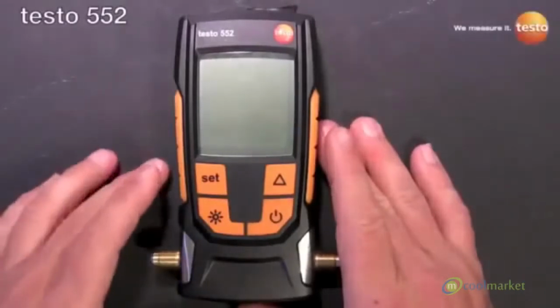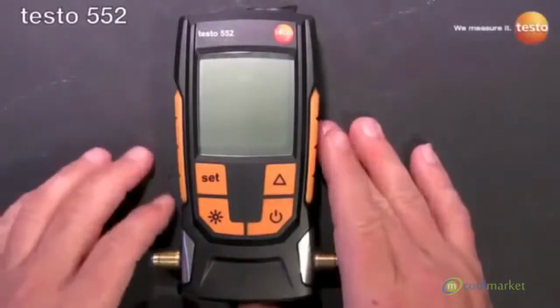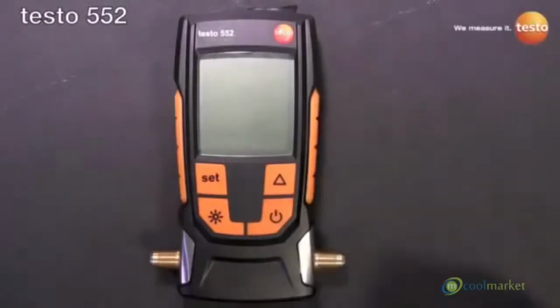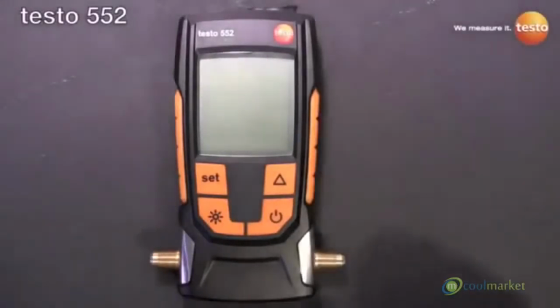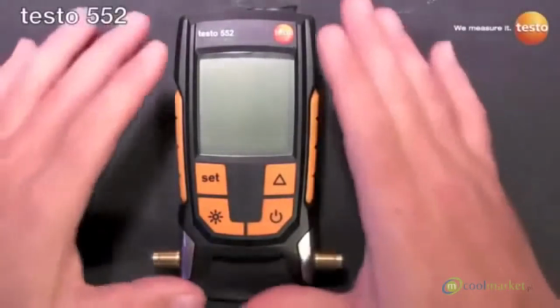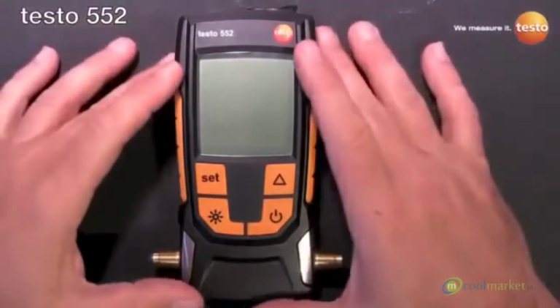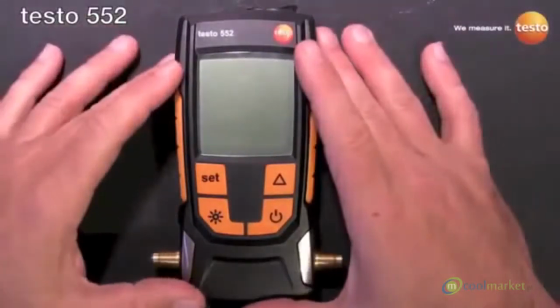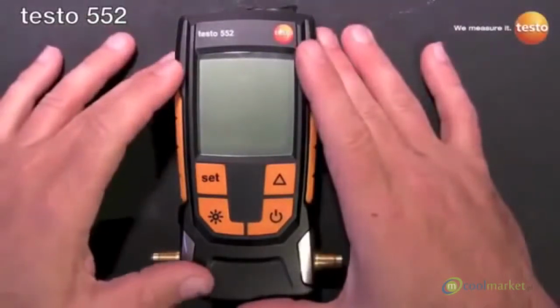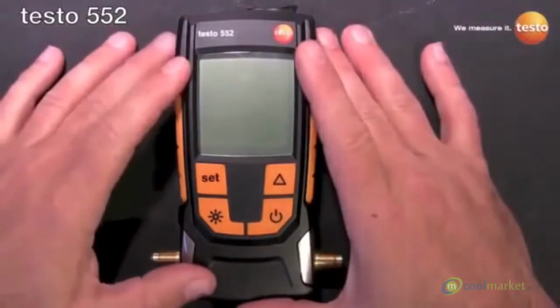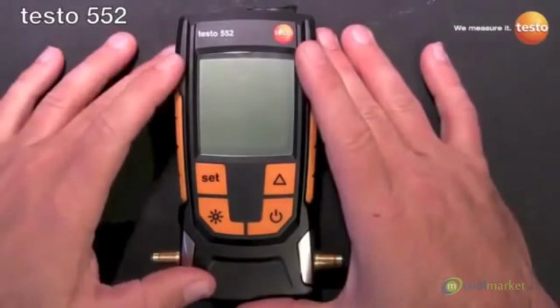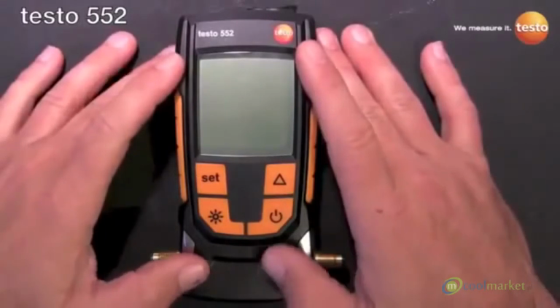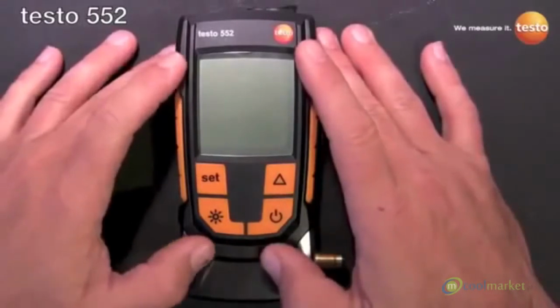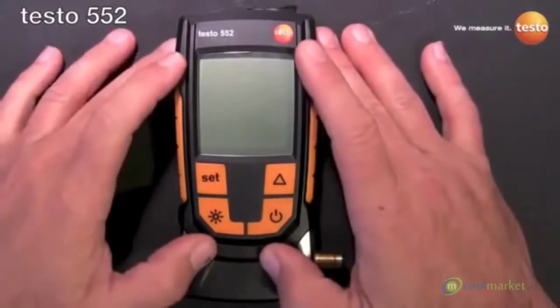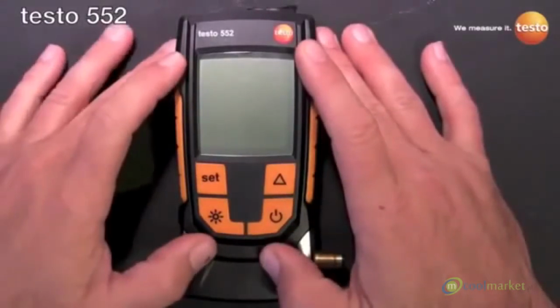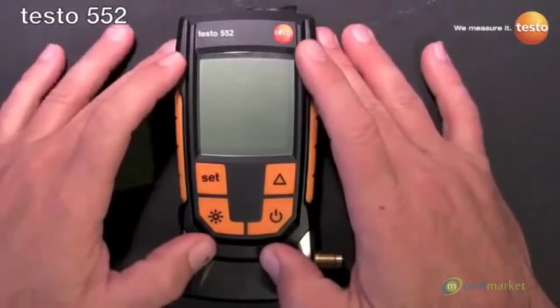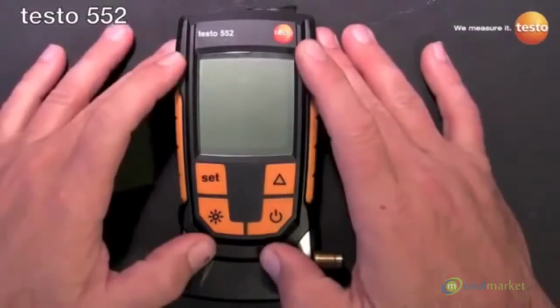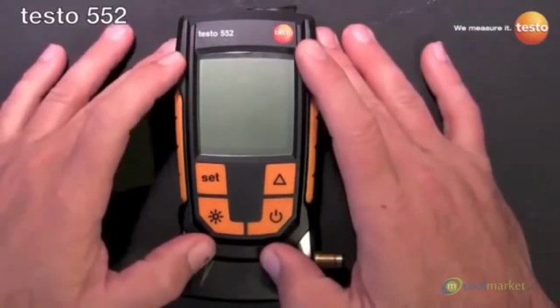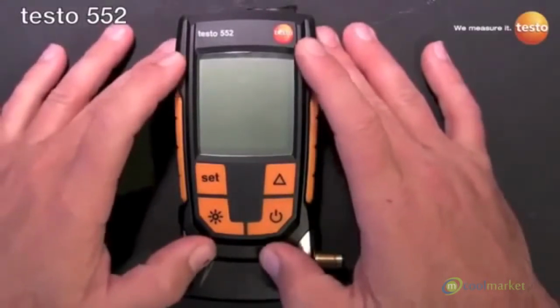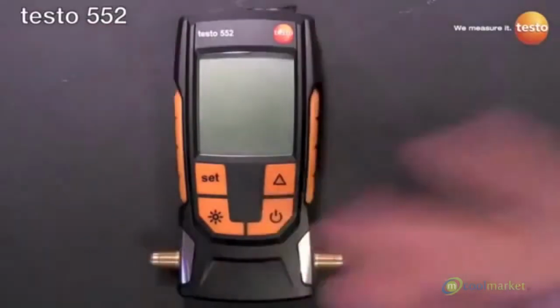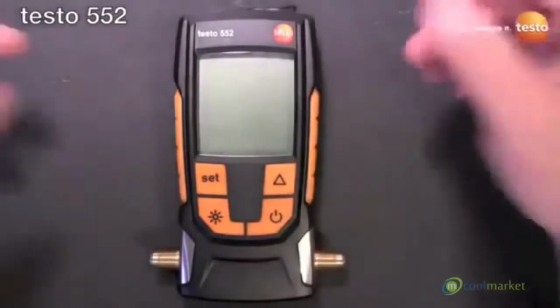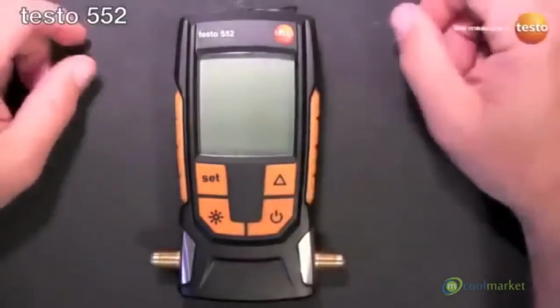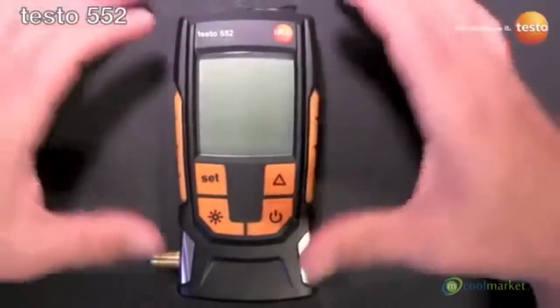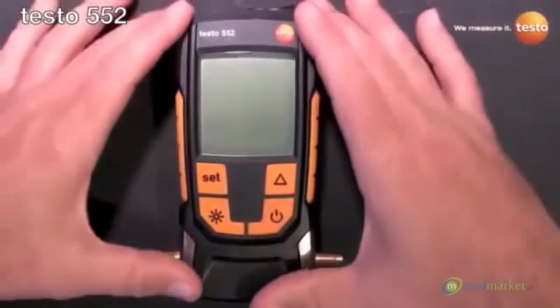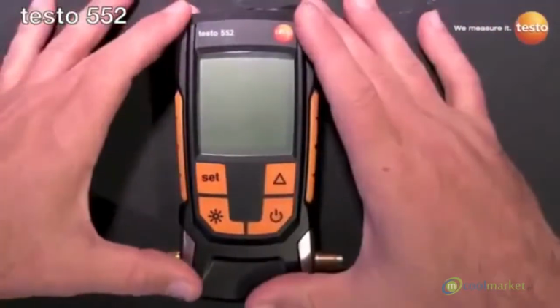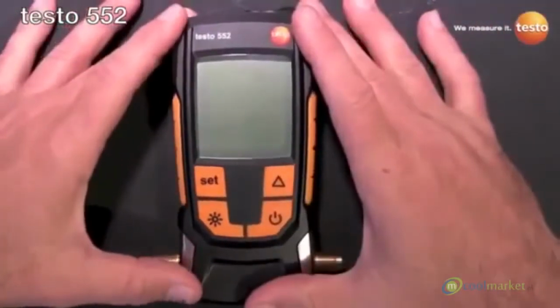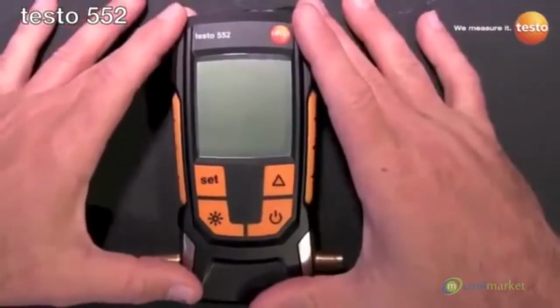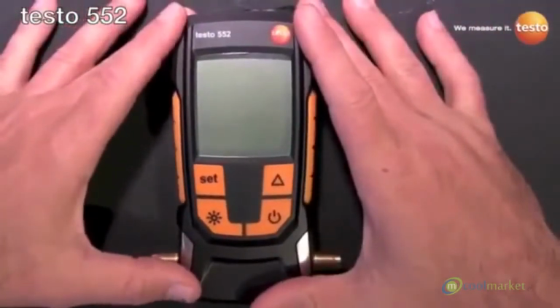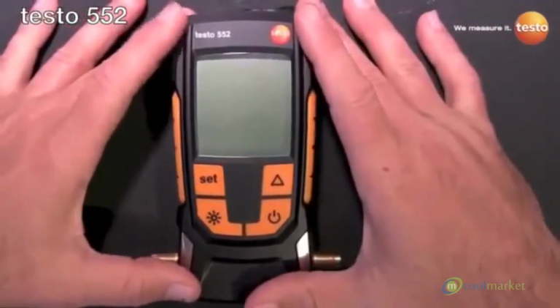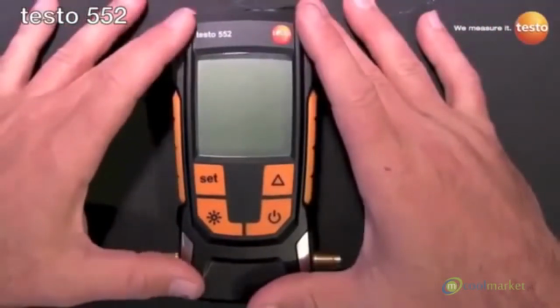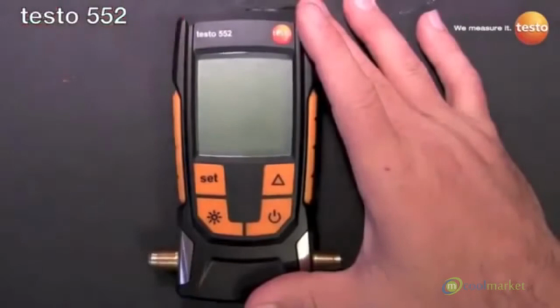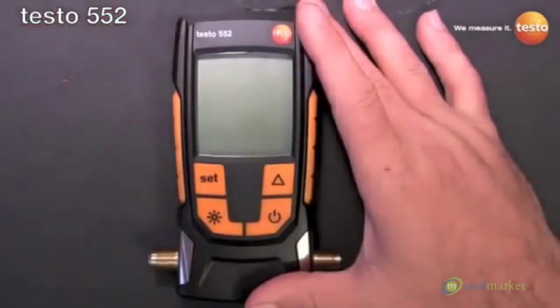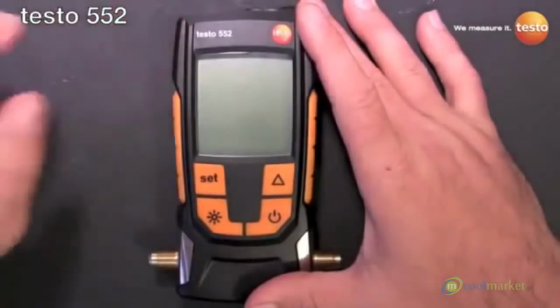Welcome everyone. This is Robert Lee with Testo, and today I'm going to introduce to you Testo's newest instrument, the Testo 552 Digital Vacuum Gauge. Before we get to the walk around, I want to talk about what sets the 552 apart from other vacuum gauges in the field.